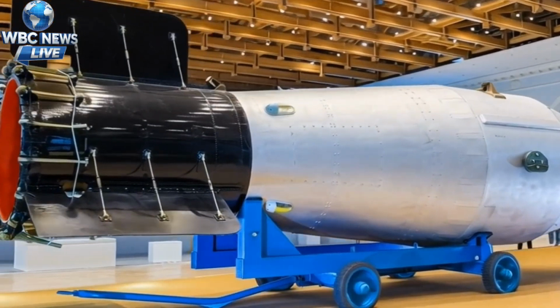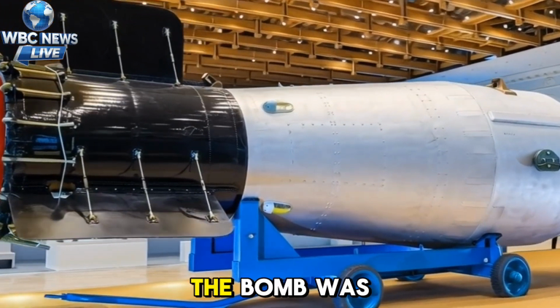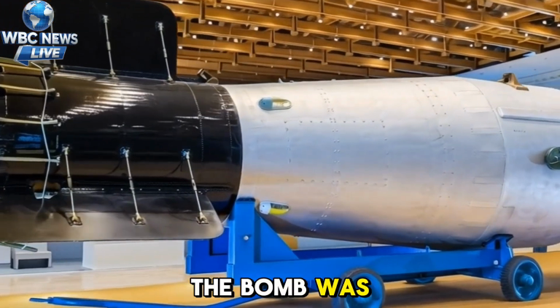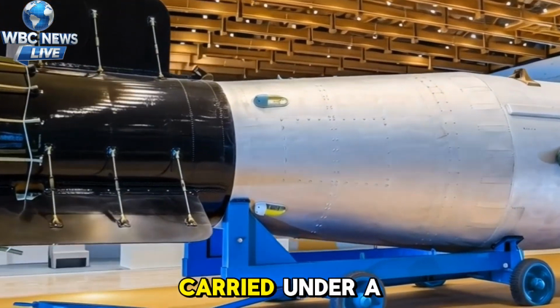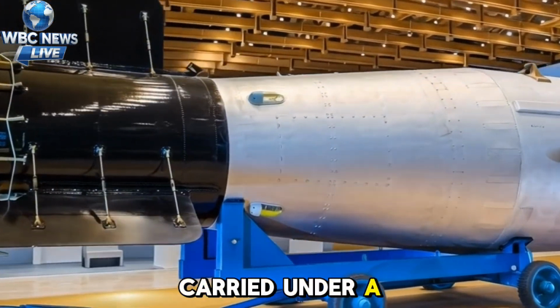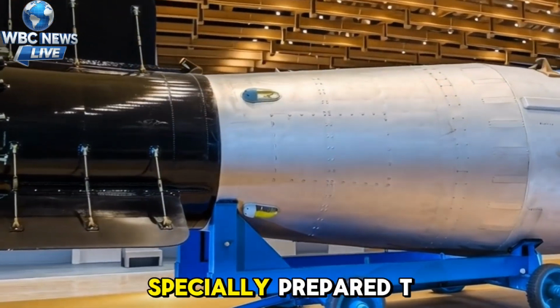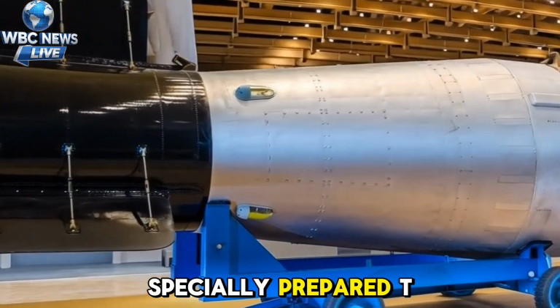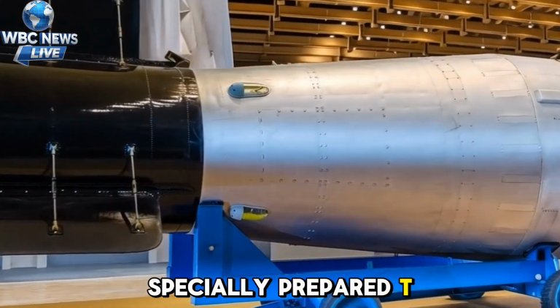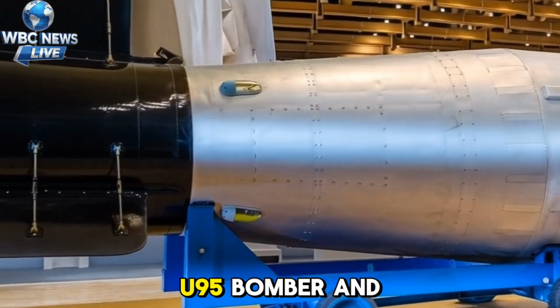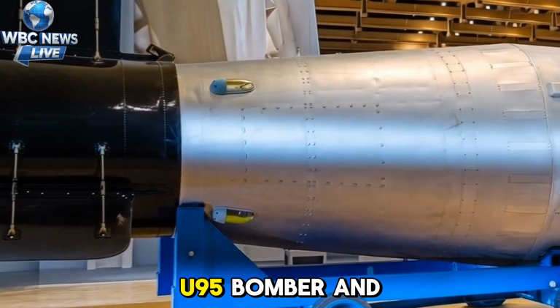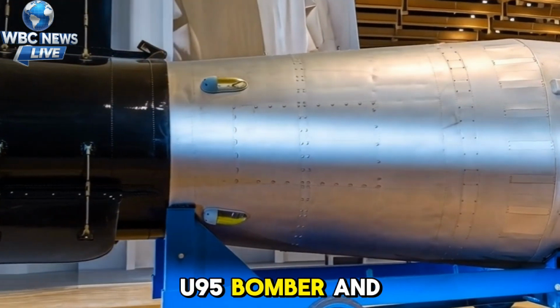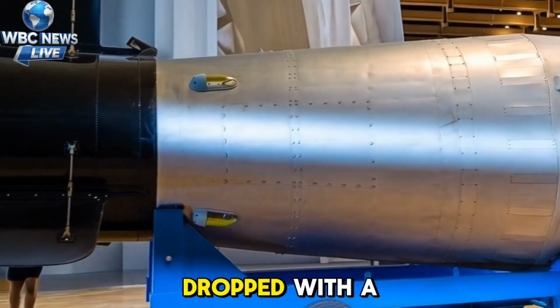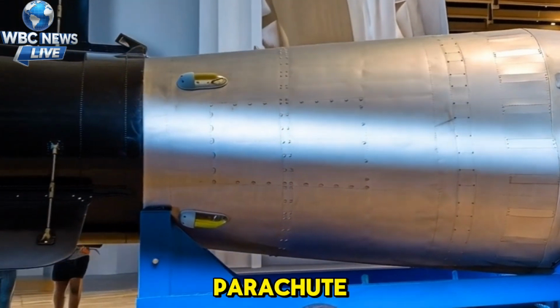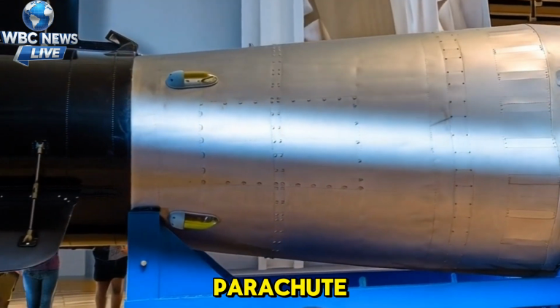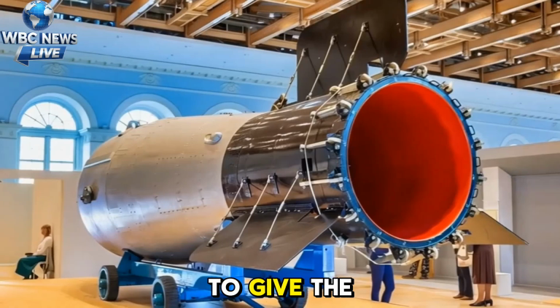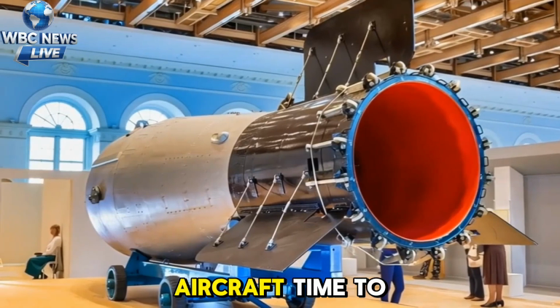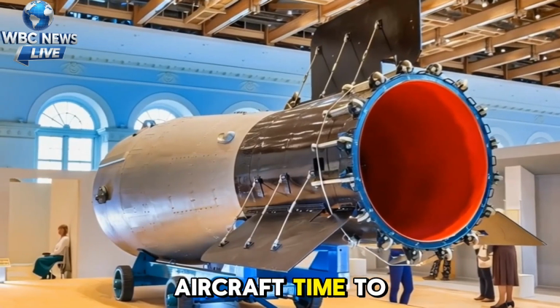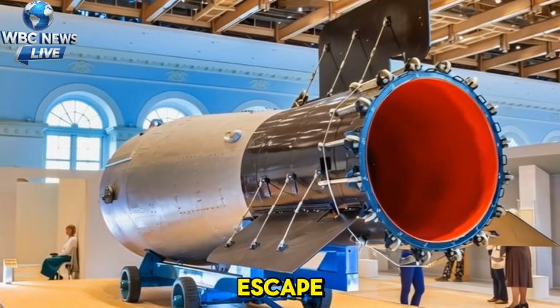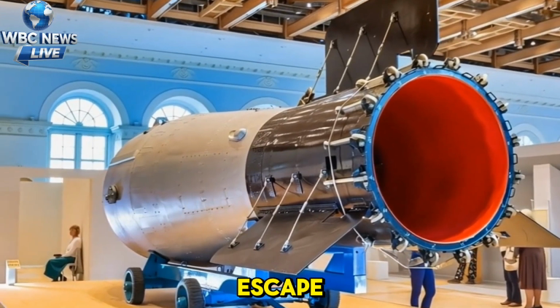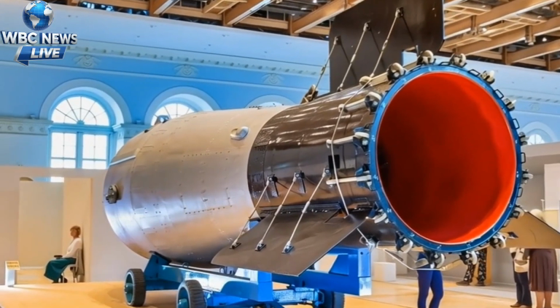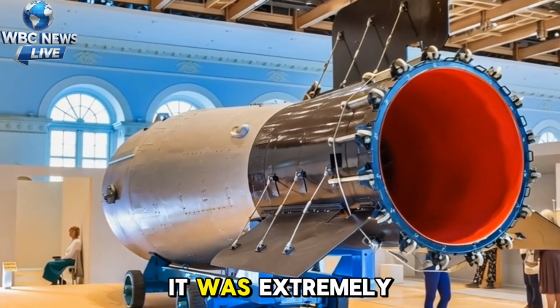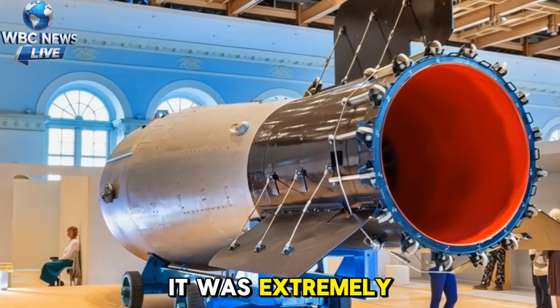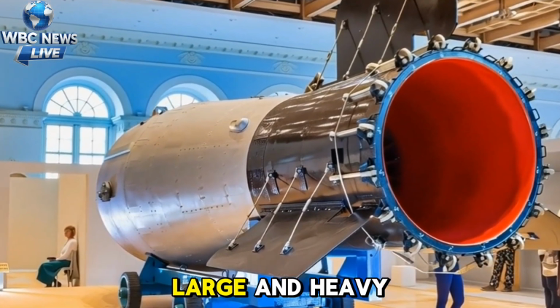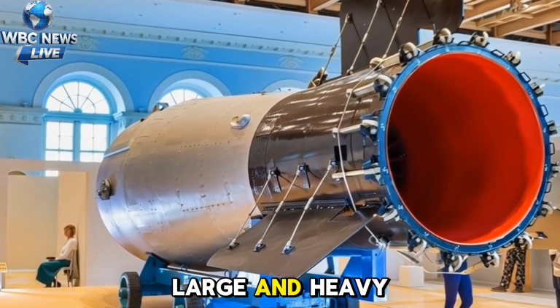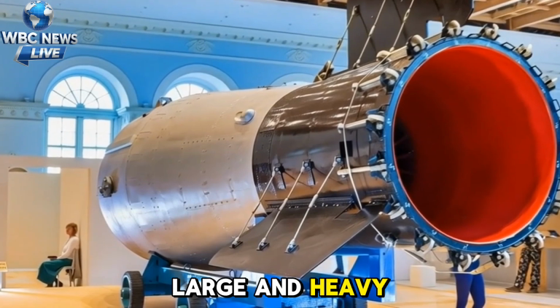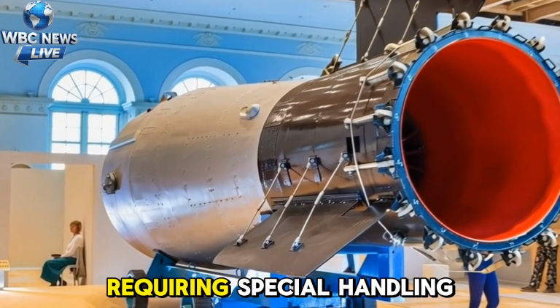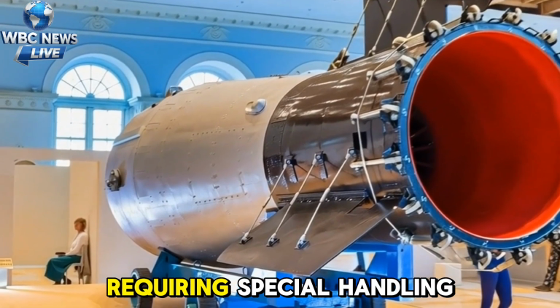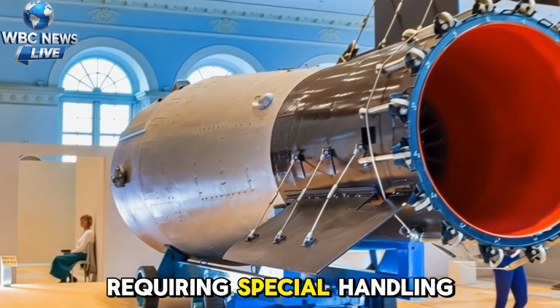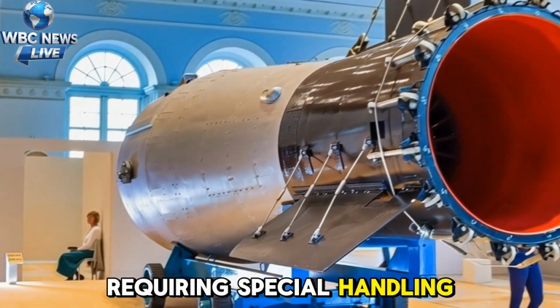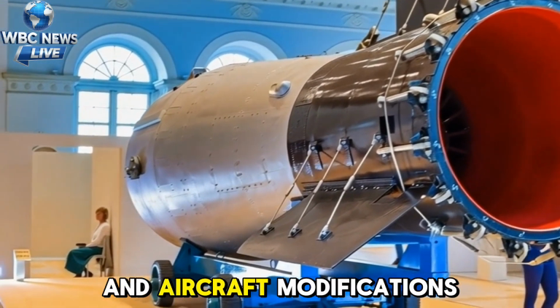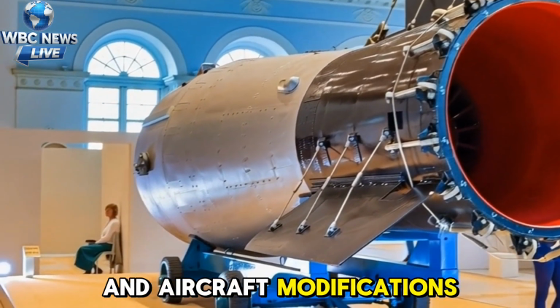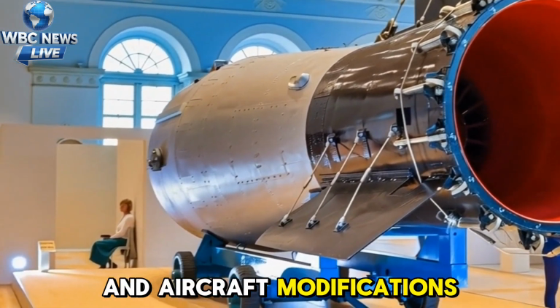The bomb was carried under a specially prepared Tu-95 bomber and dropped with a parachute to give the aircraft time to escape. It was extremely large and heavy, requiring special handling and aircraft modifications.